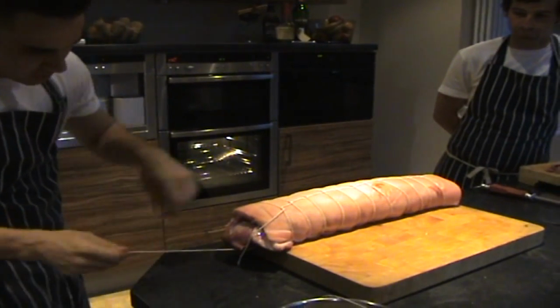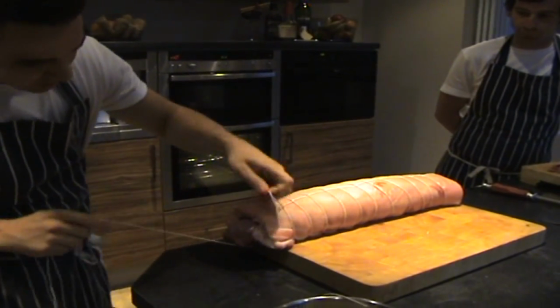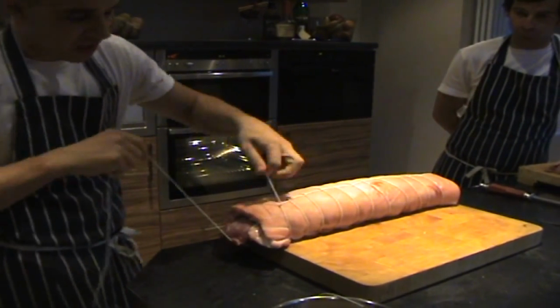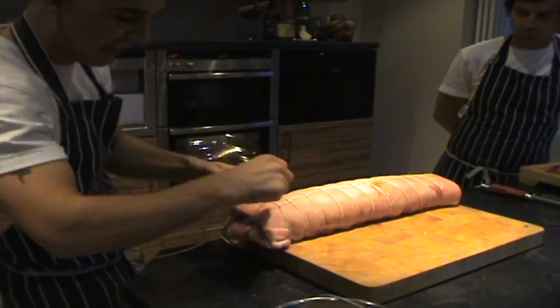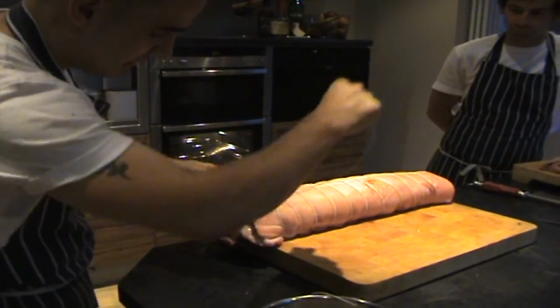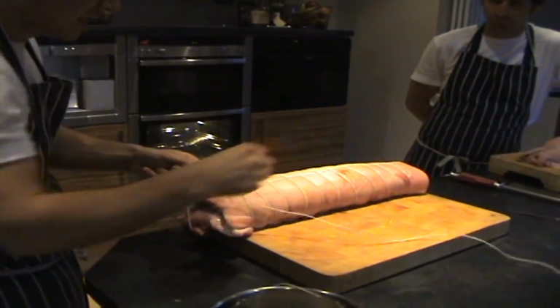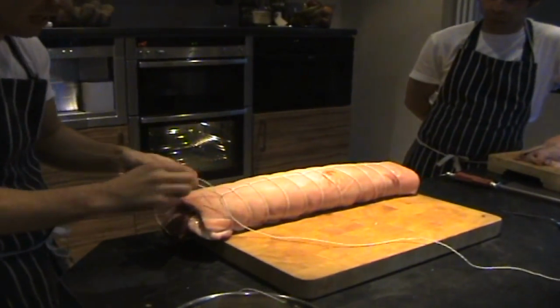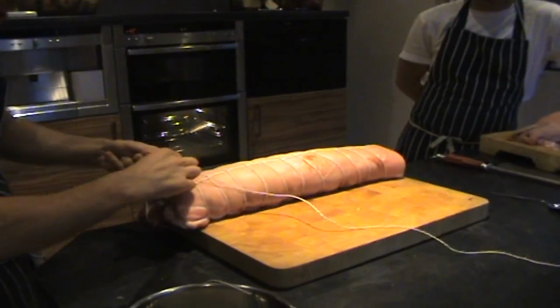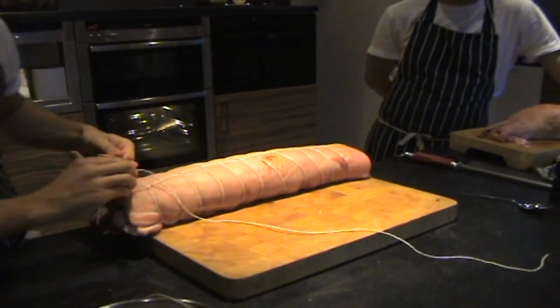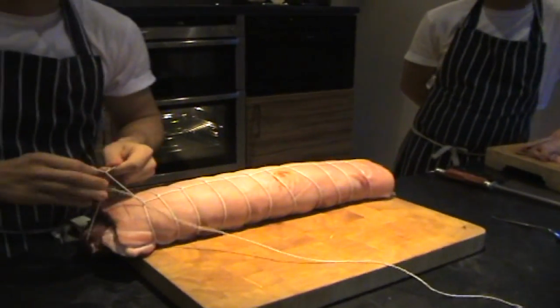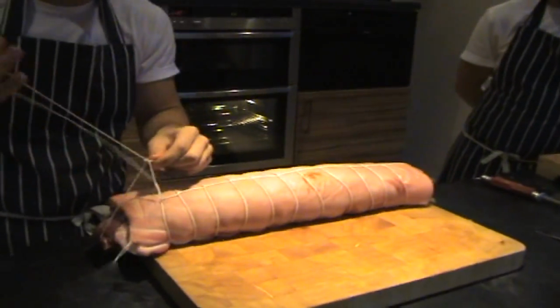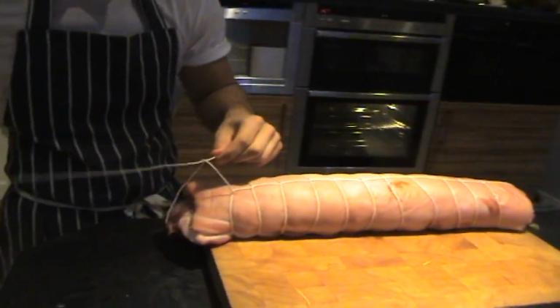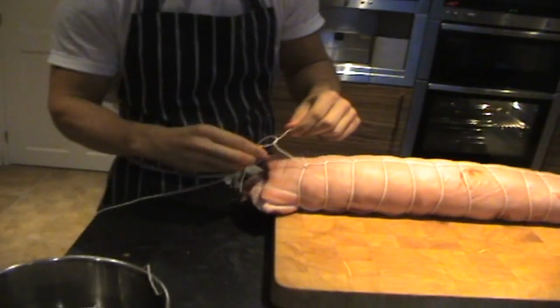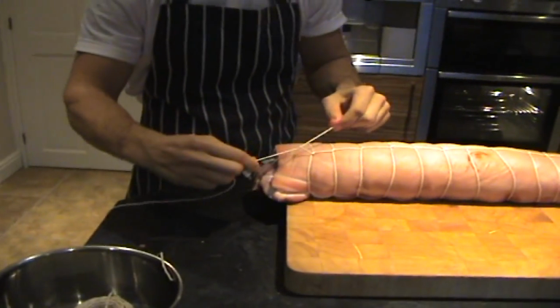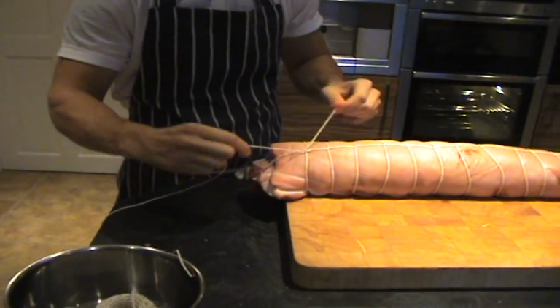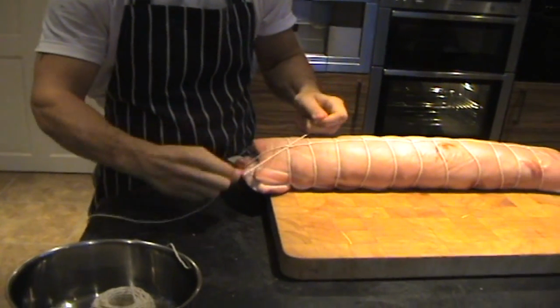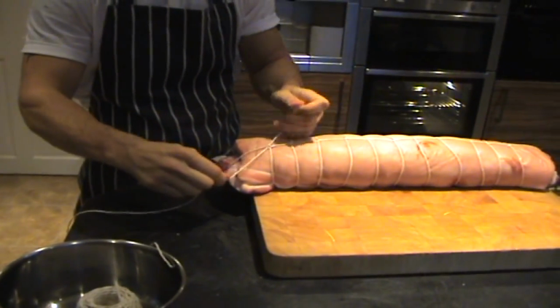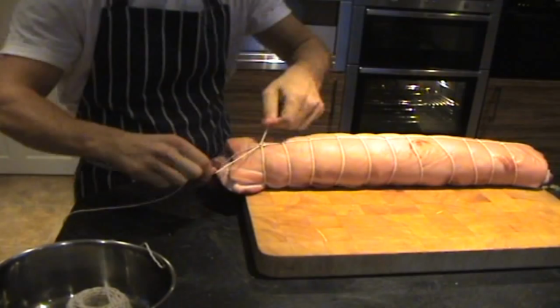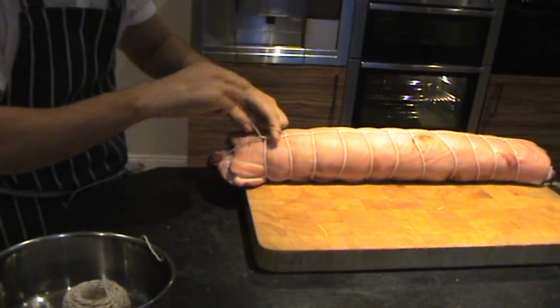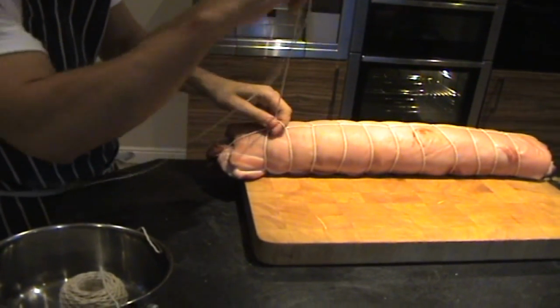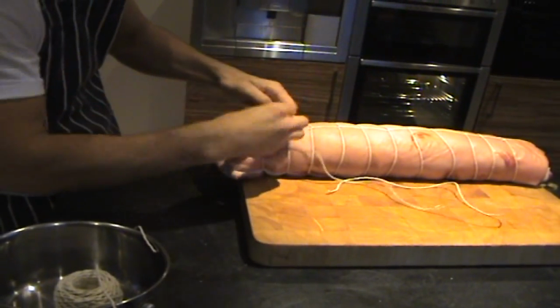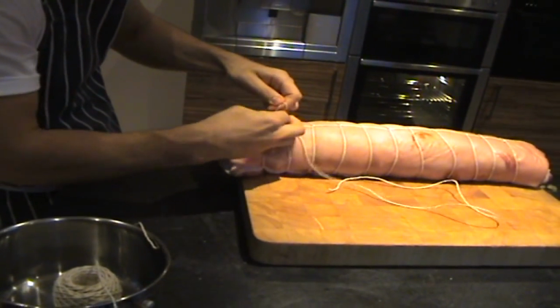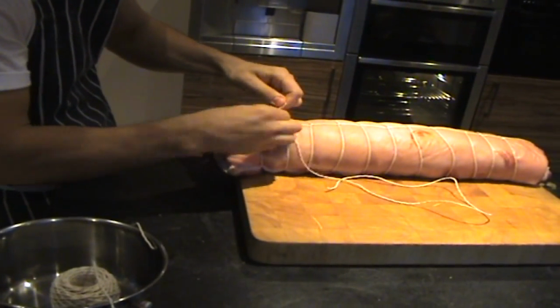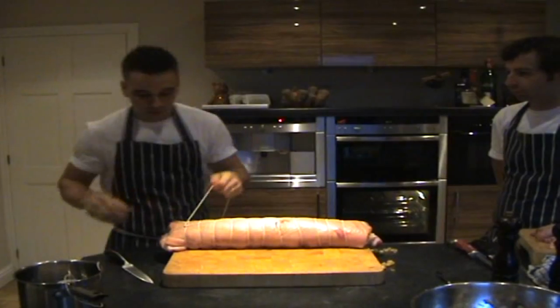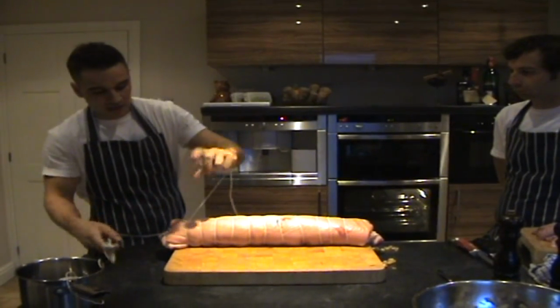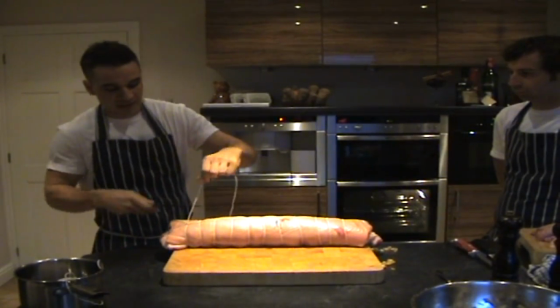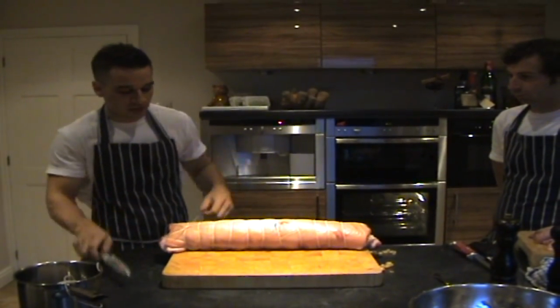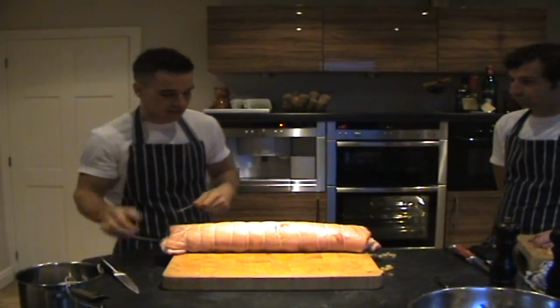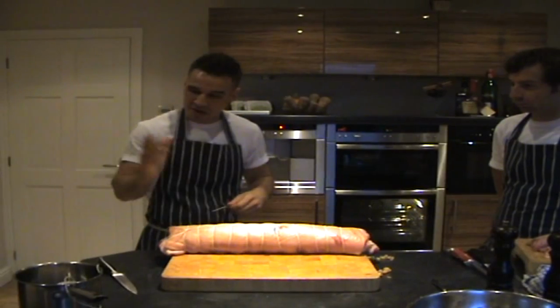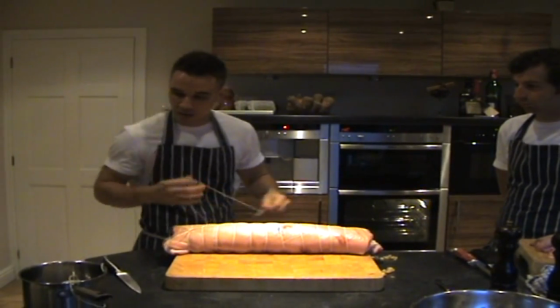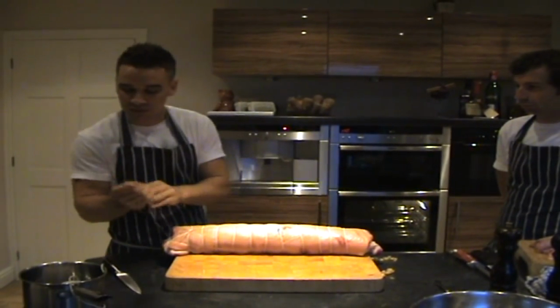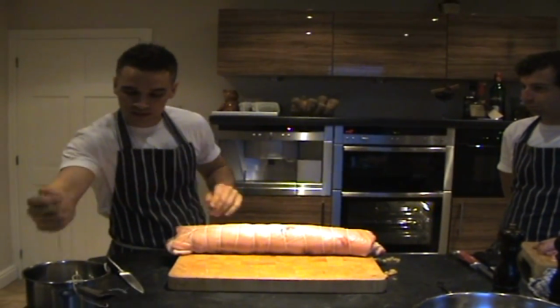All I'm going to do is just tie this again — no fancy knots, no fancy butcher's knots, just a knot. Like doing laces, just a knot, tie it, and we're done. Just get rid of that excess string there — it doesn't matter about that bit hanging off, it doesn't do anything.